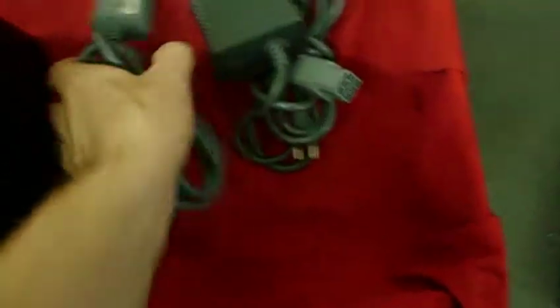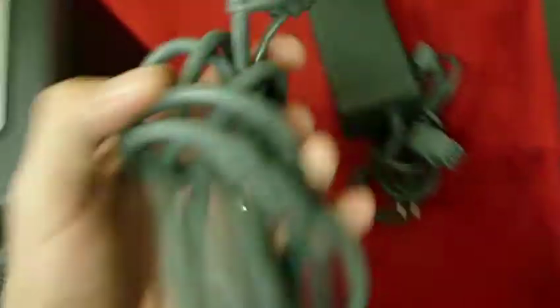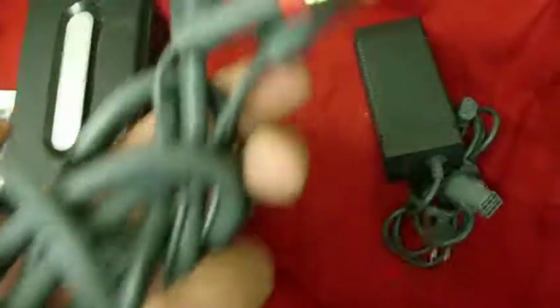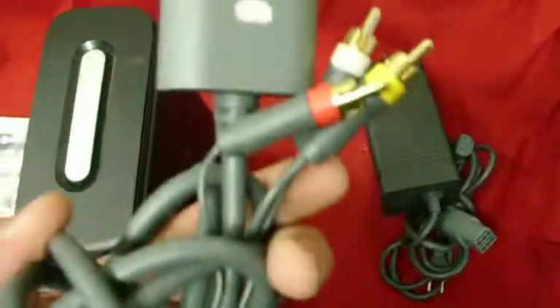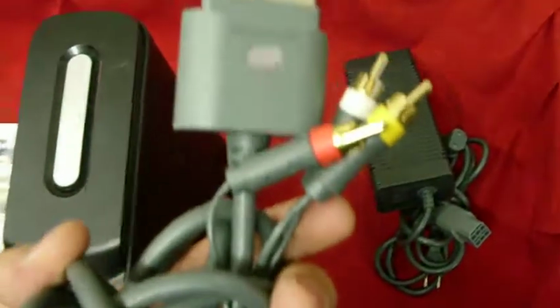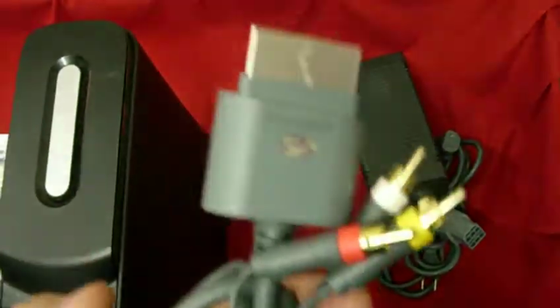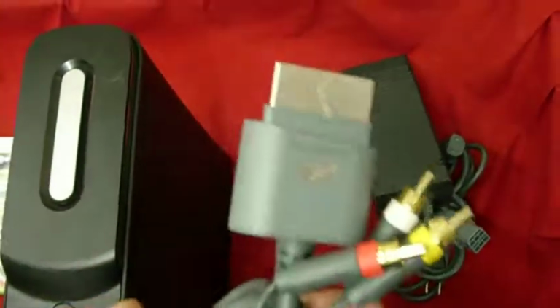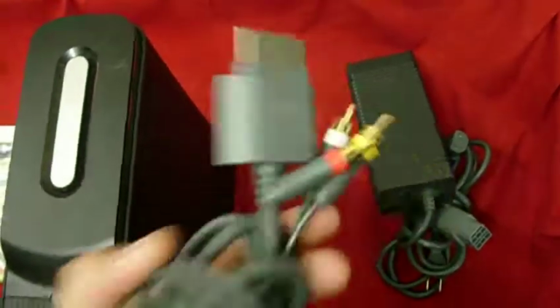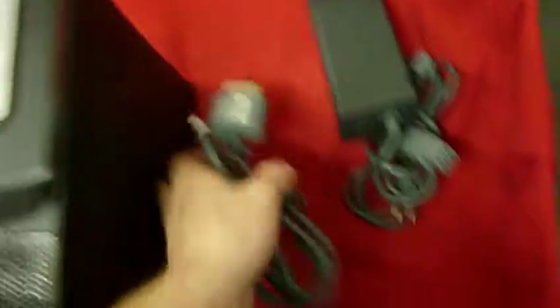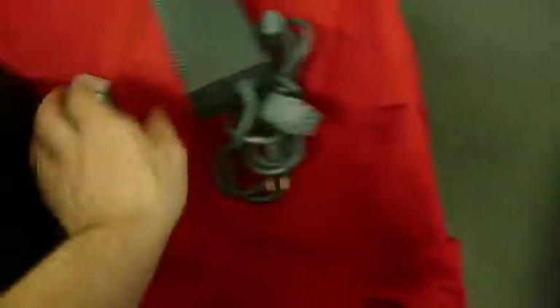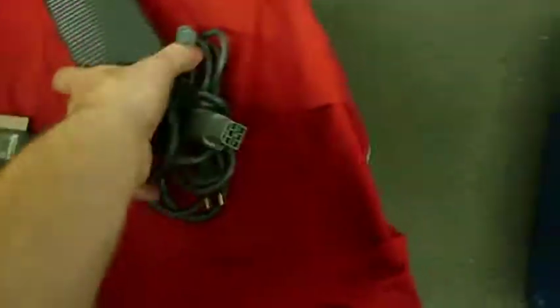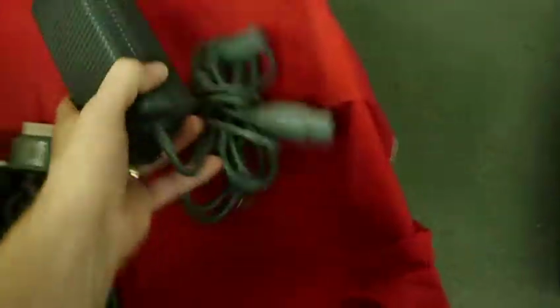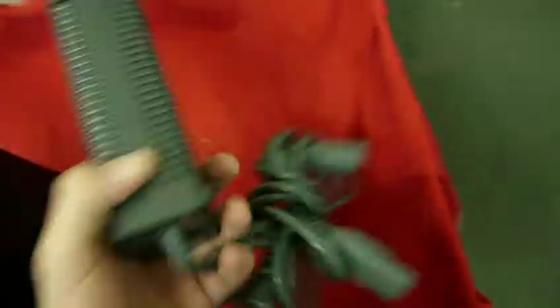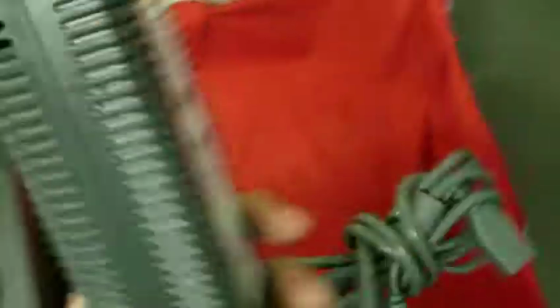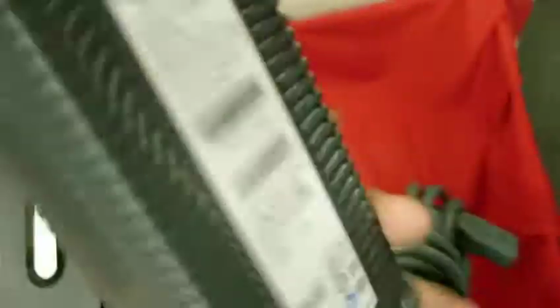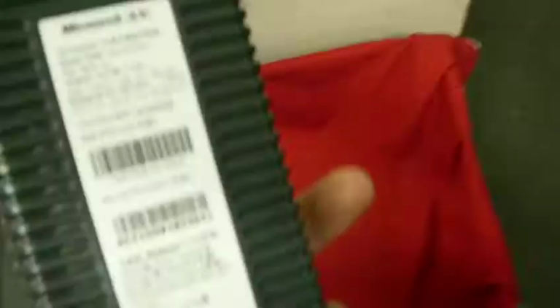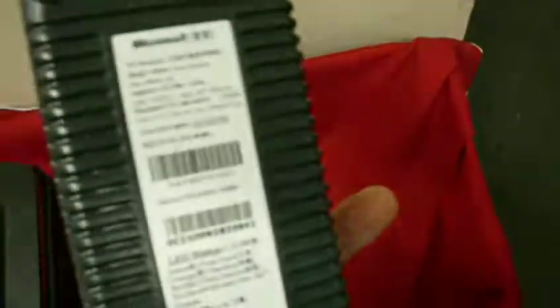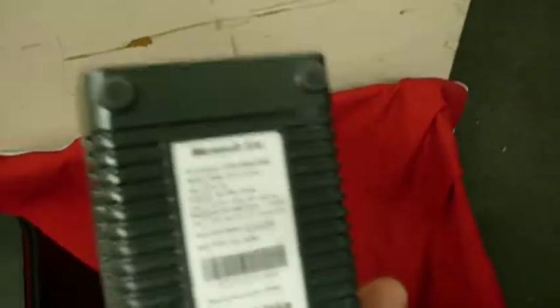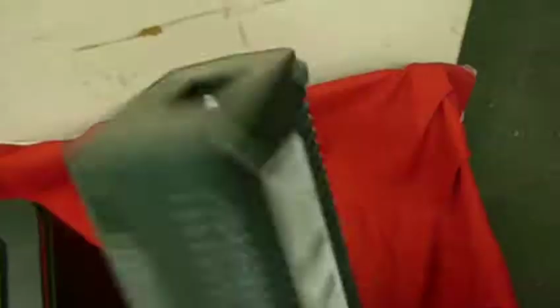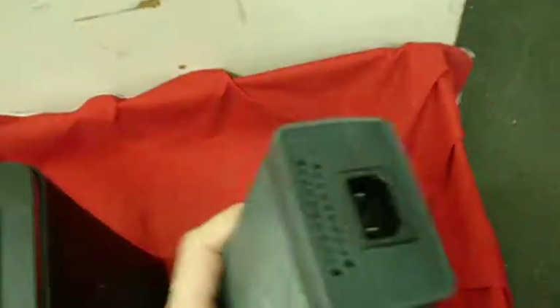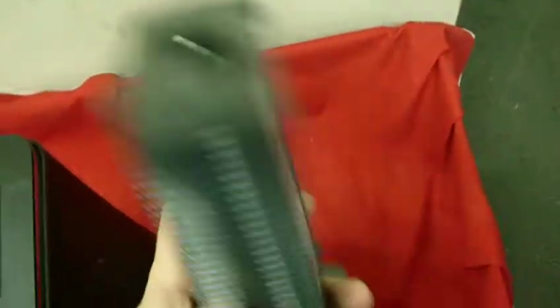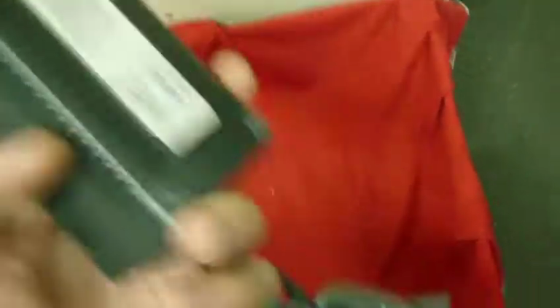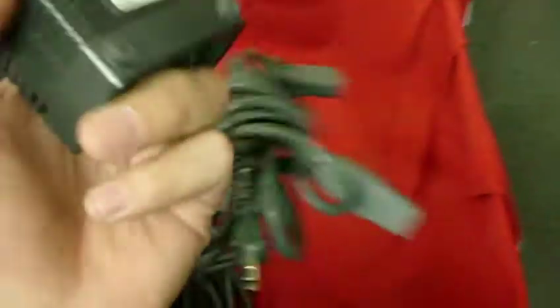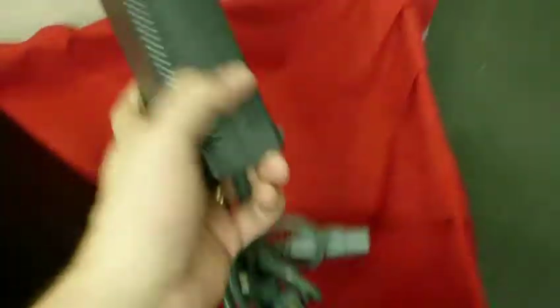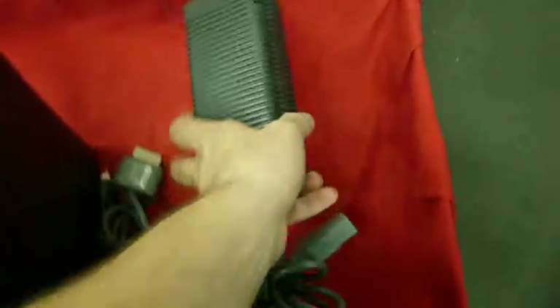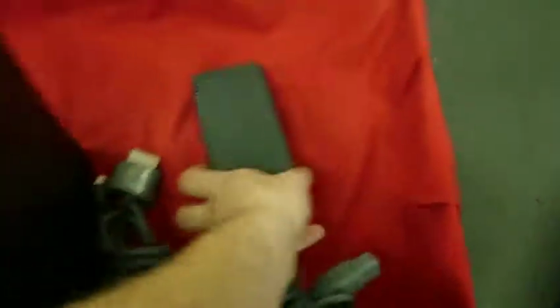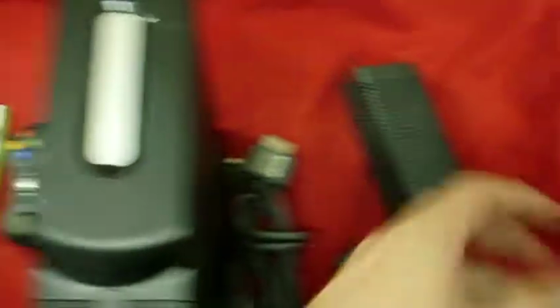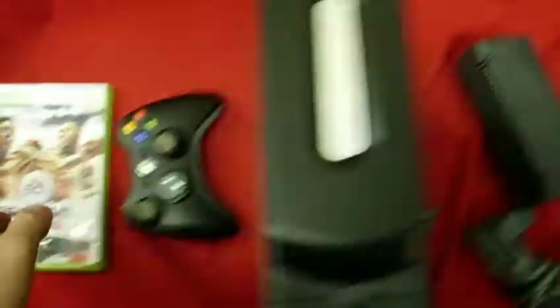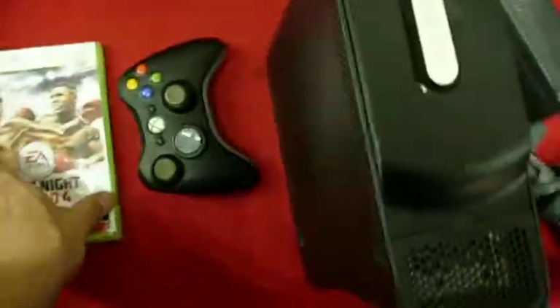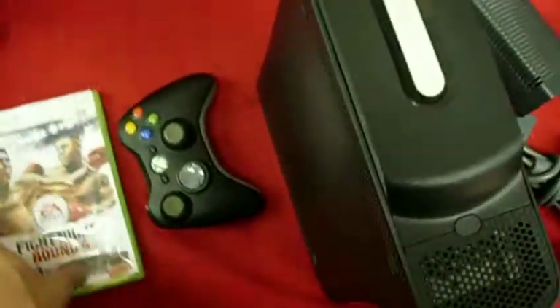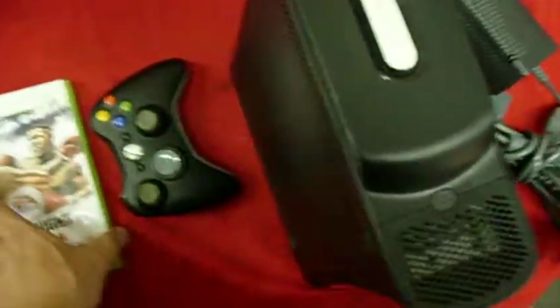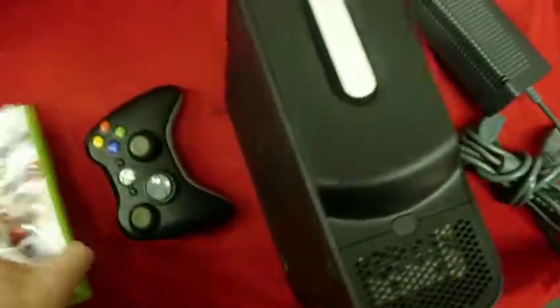It comes with the AV cord, Microsoft original, and the power brick — also originally Microsoft. It also comes with the game, Fight Night Round 4.